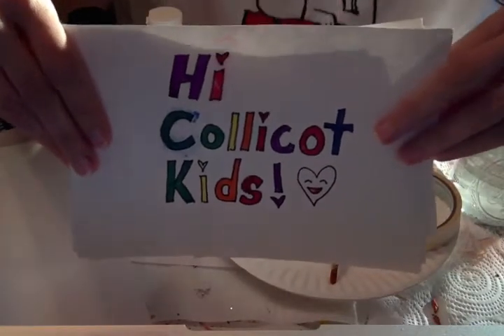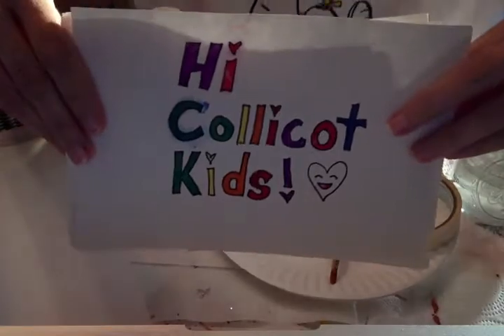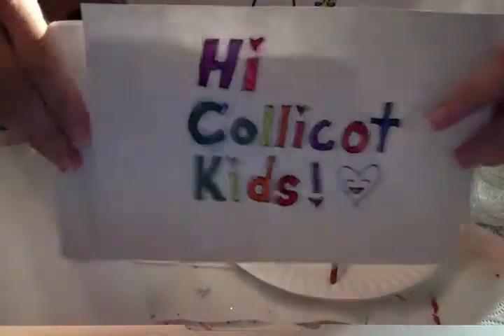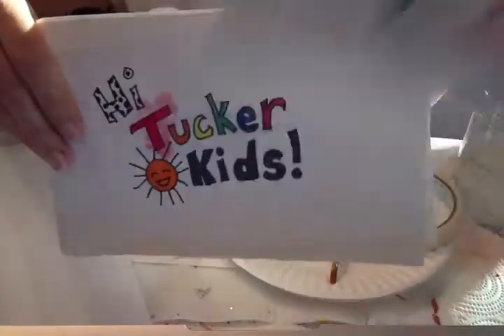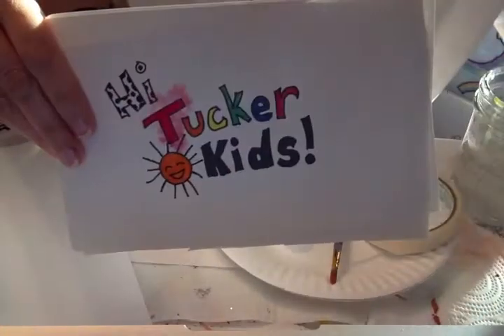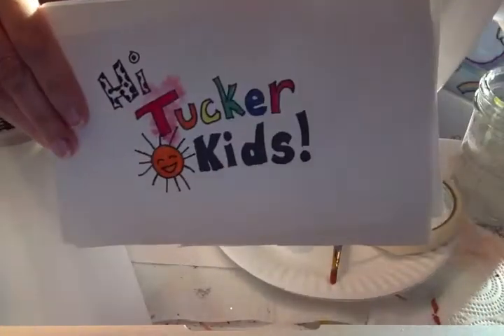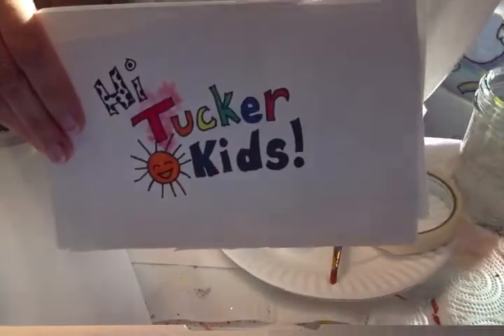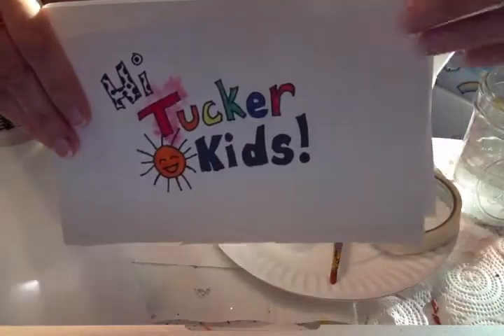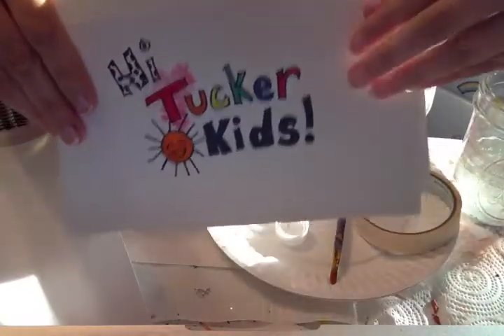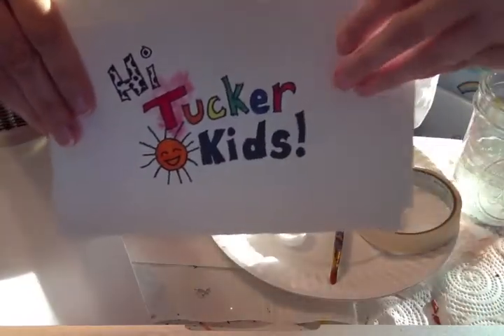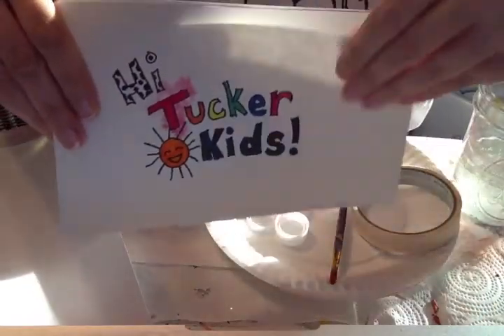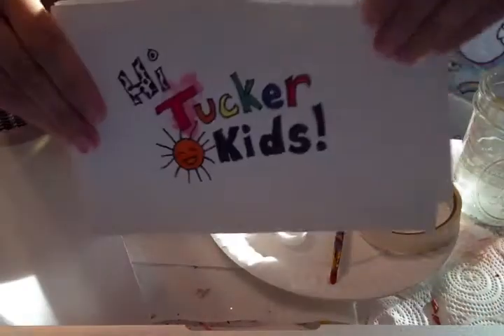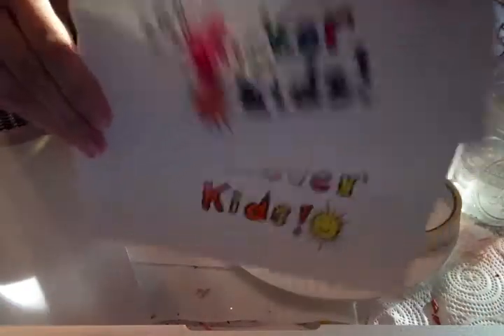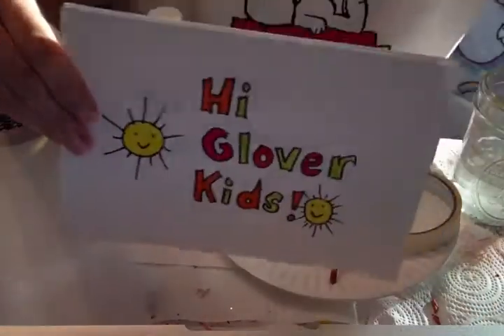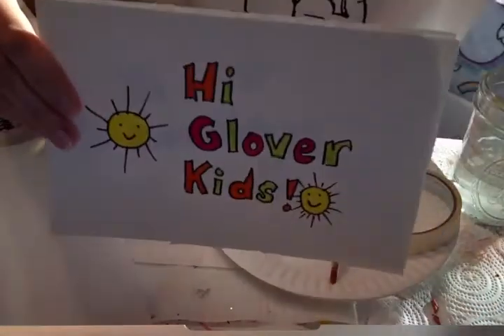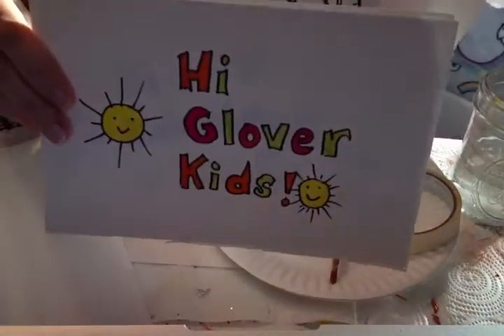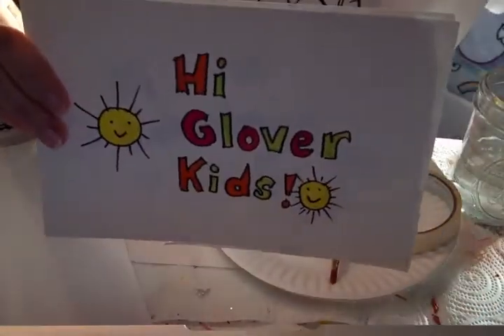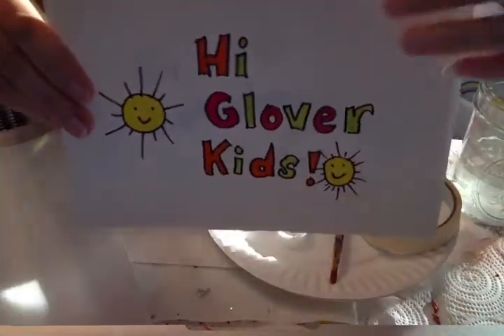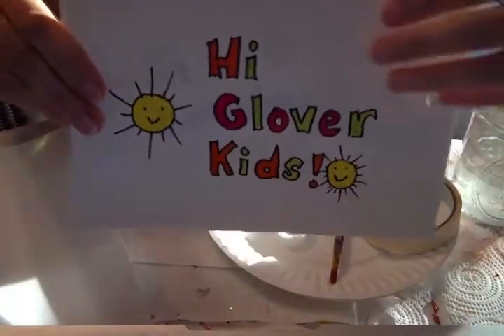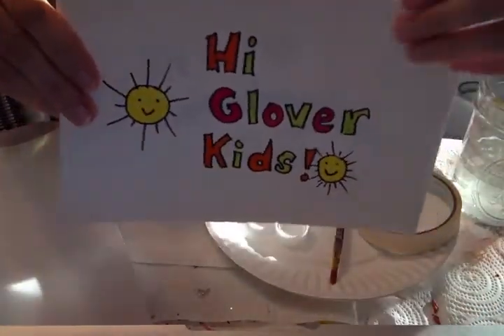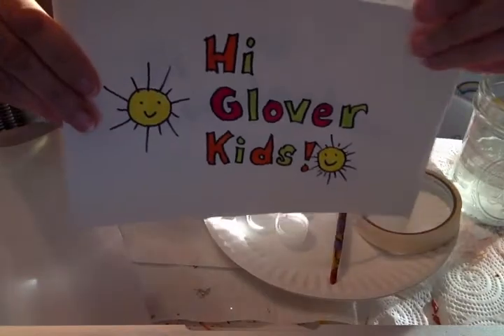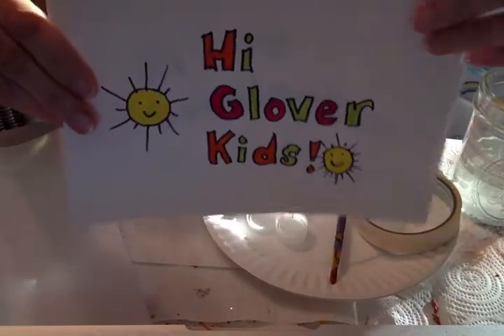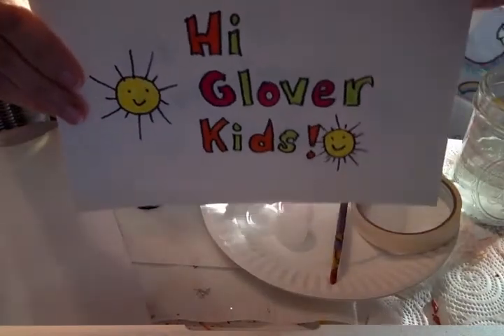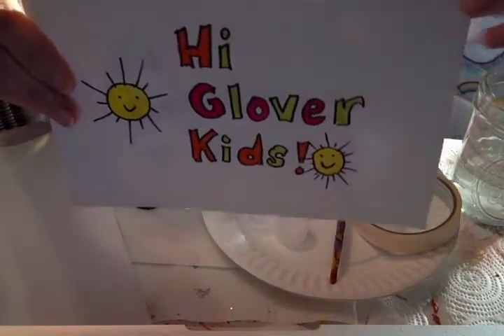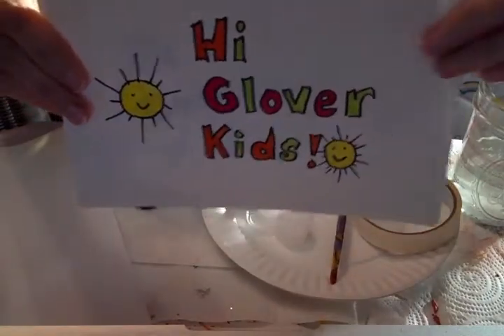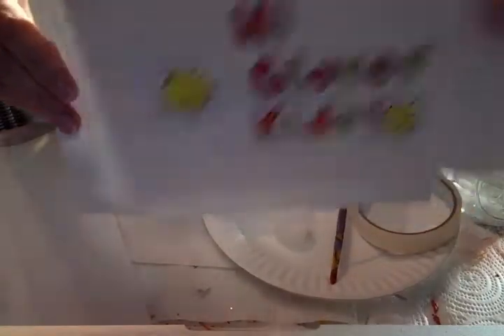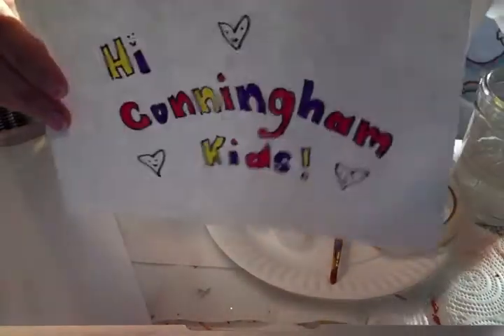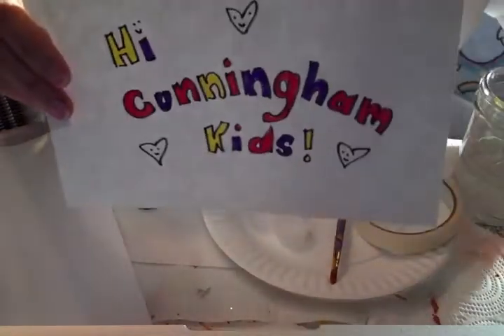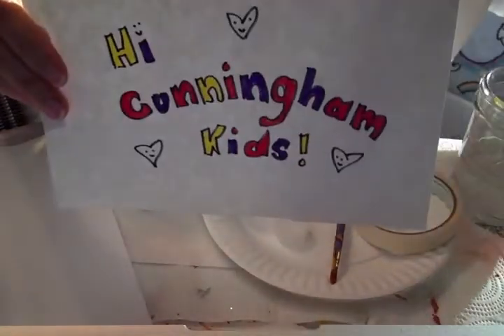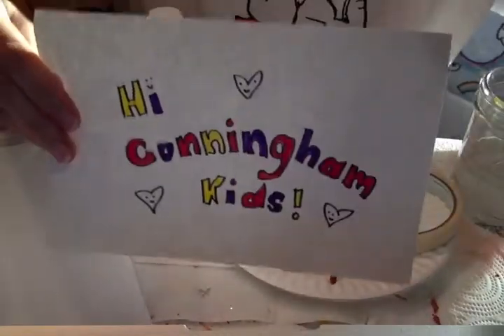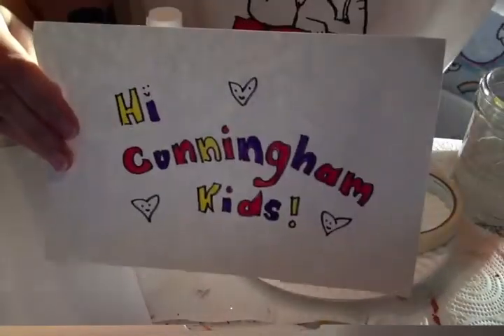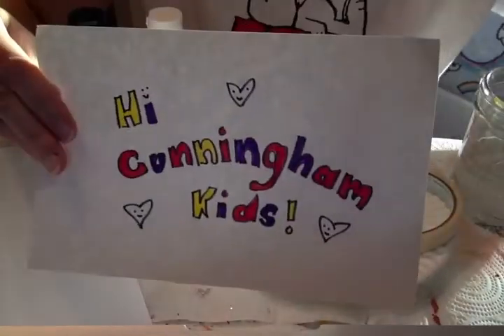Hi Collier kids! Hi Tucker kids! Hi Glover kids! And hi Cunningham kids!